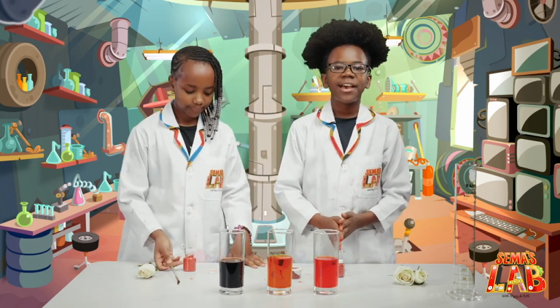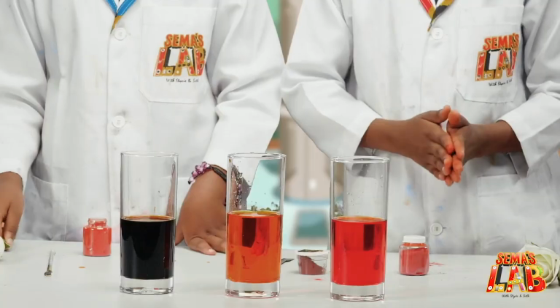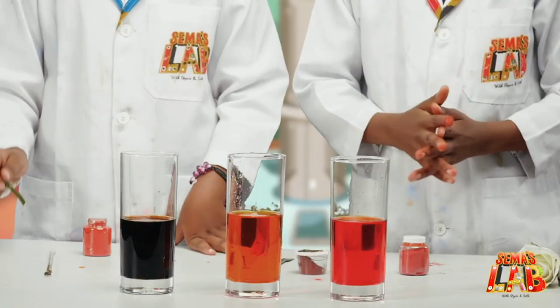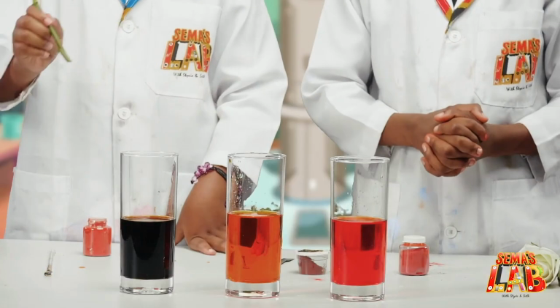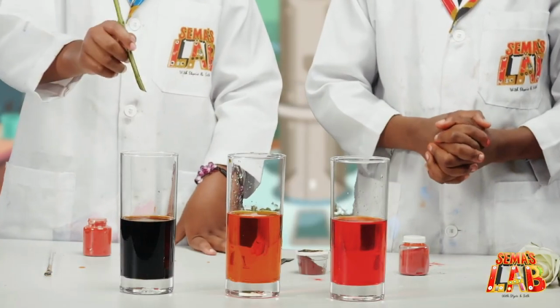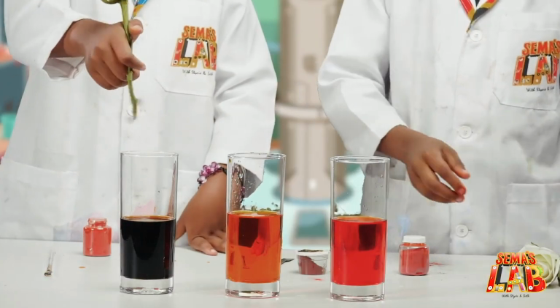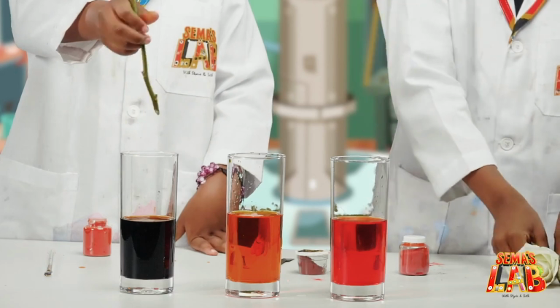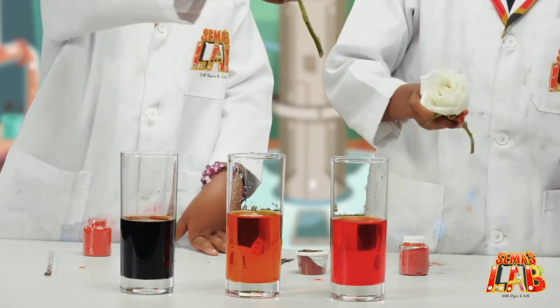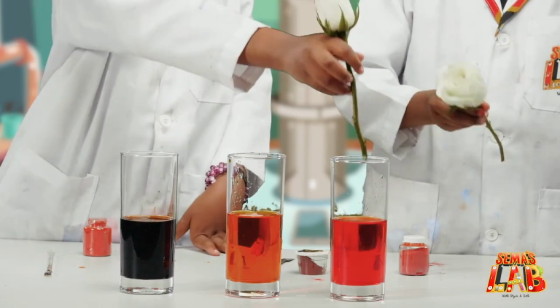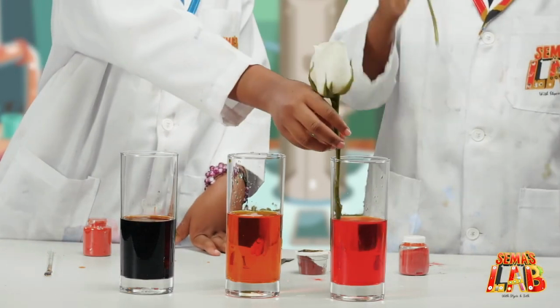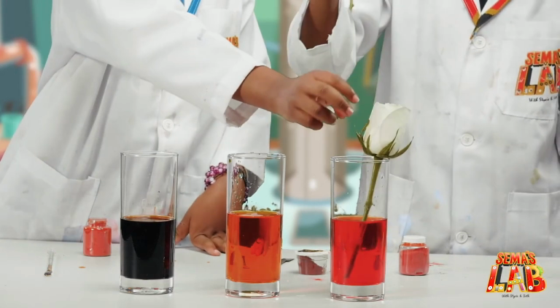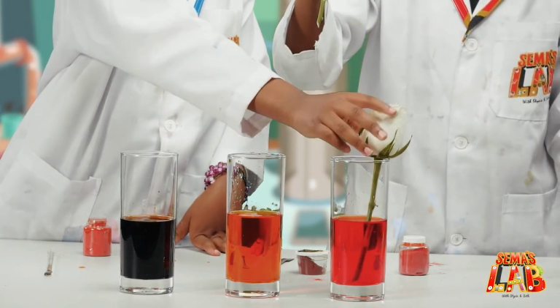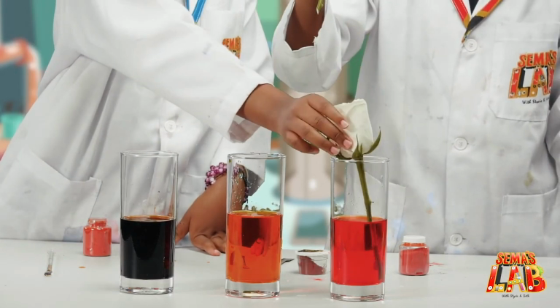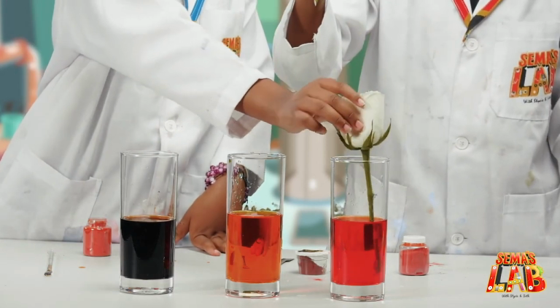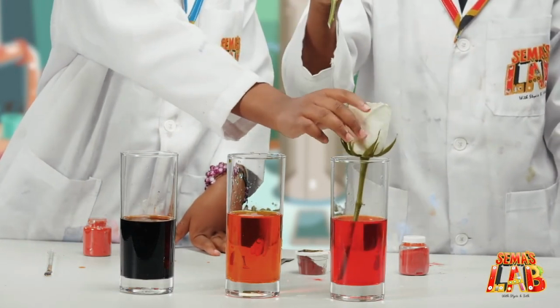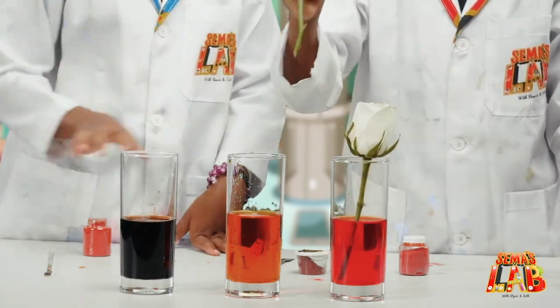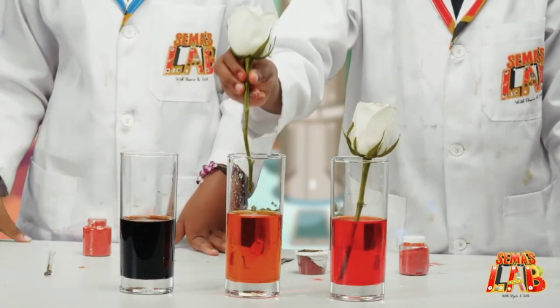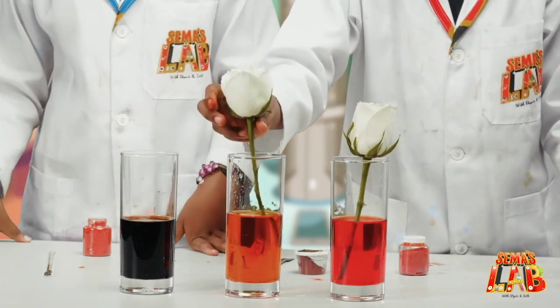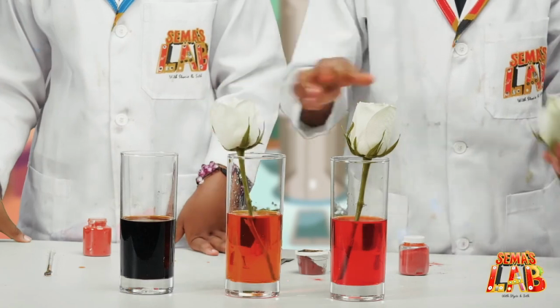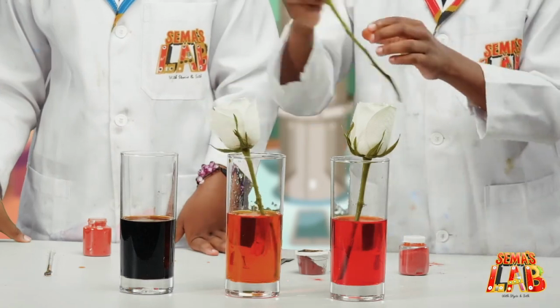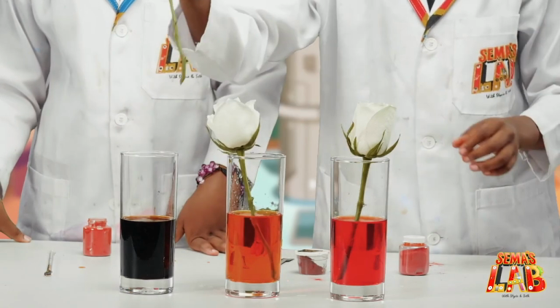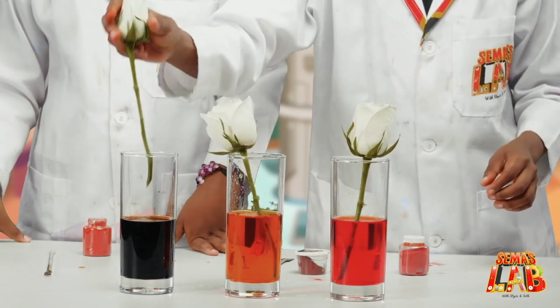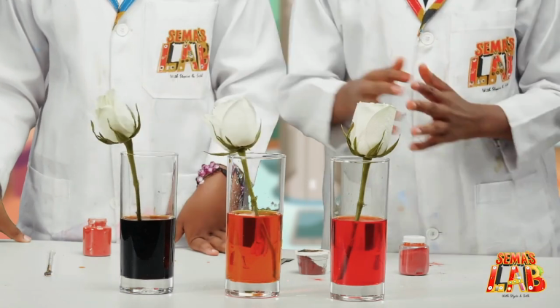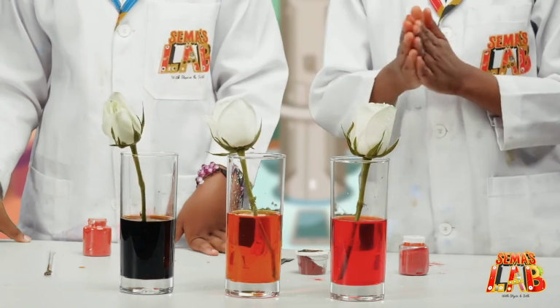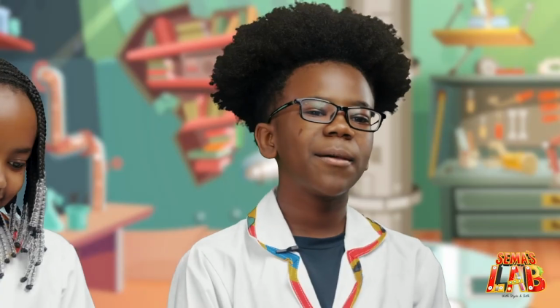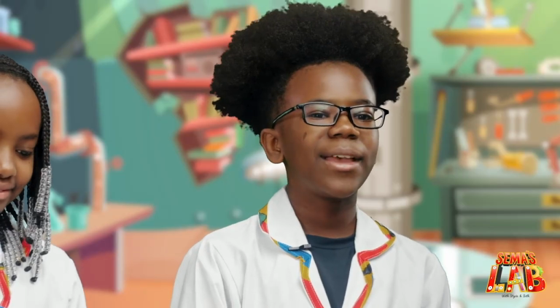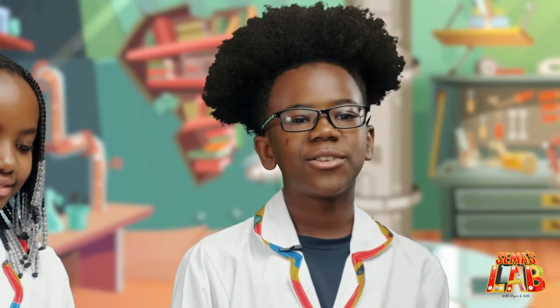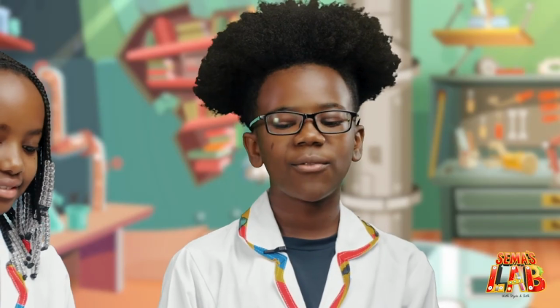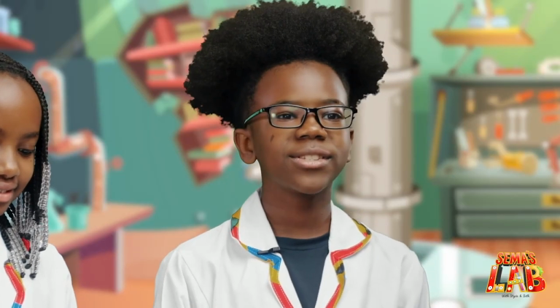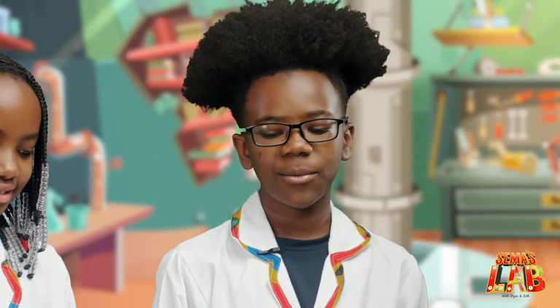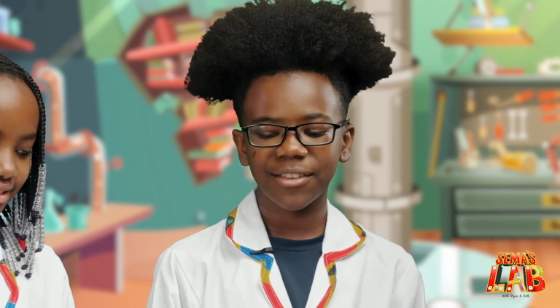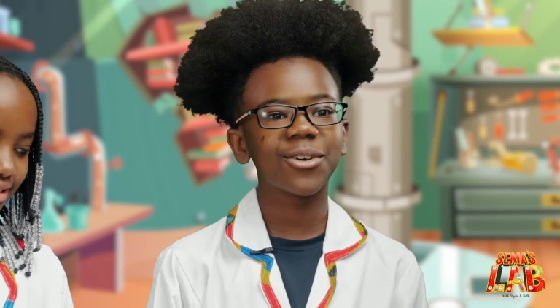And now I'm going to put the flowers inside. I want to do this one. And now we're going to wait about 8 to 12 hours and we'll see the end result.